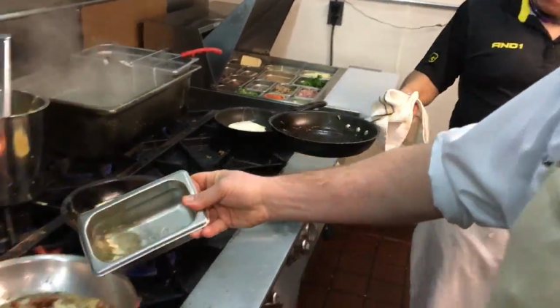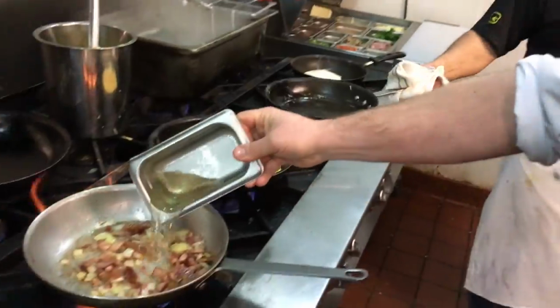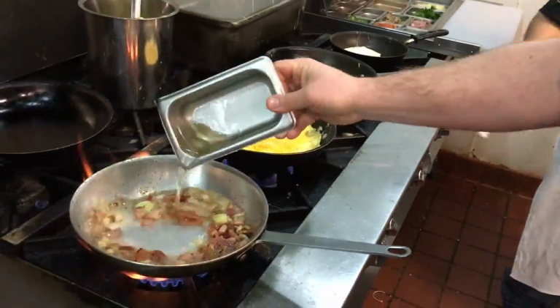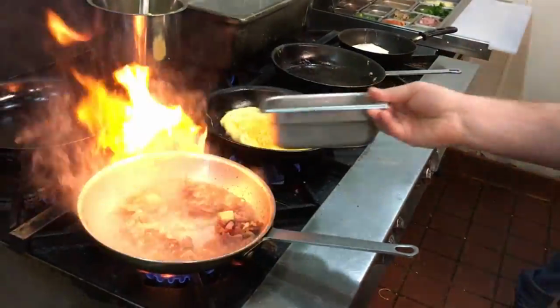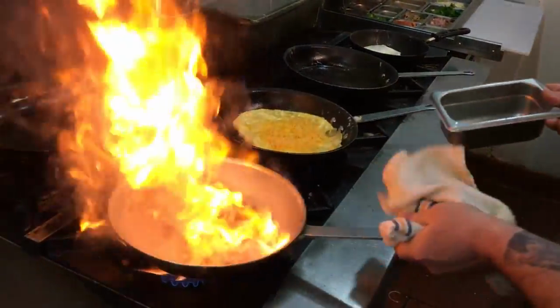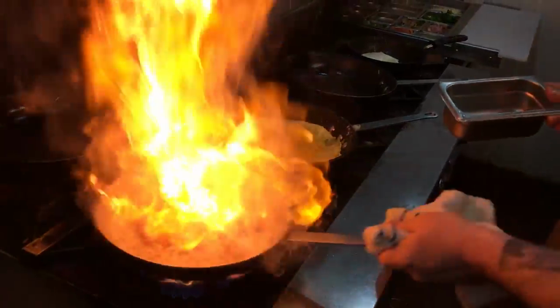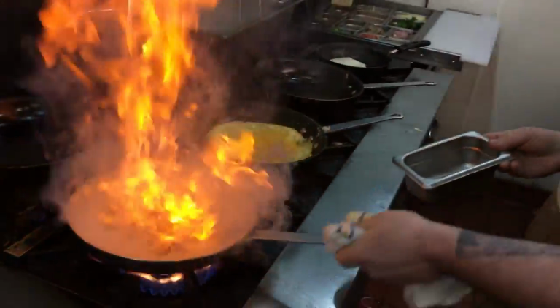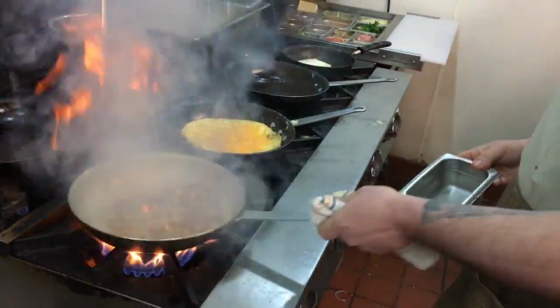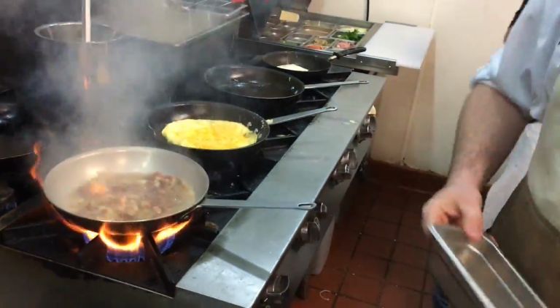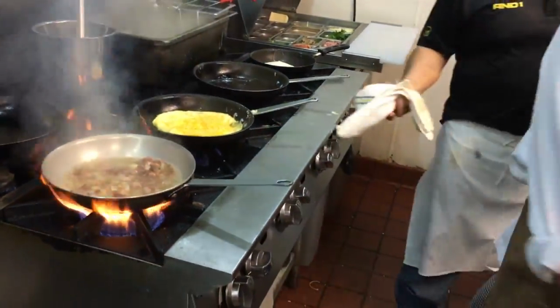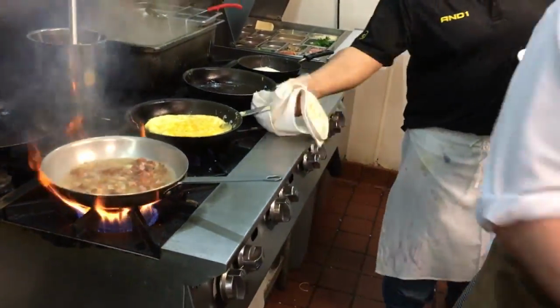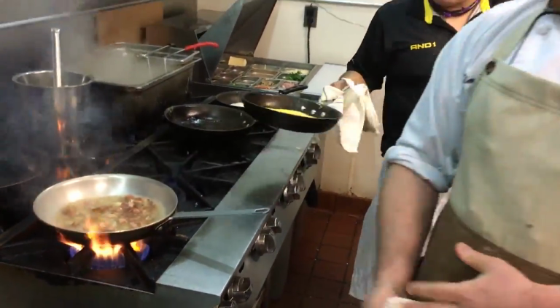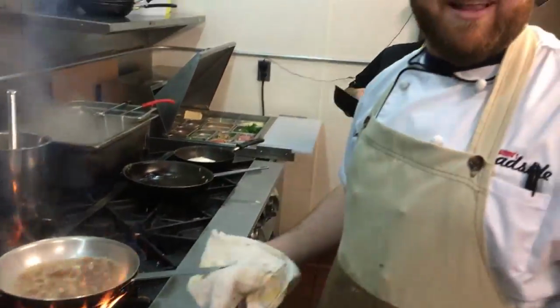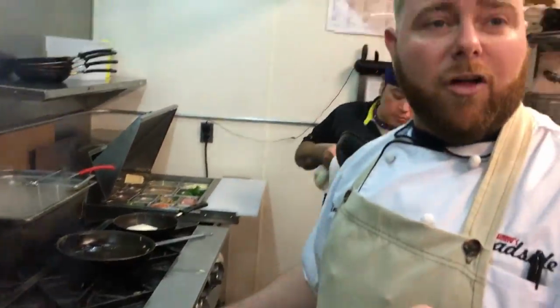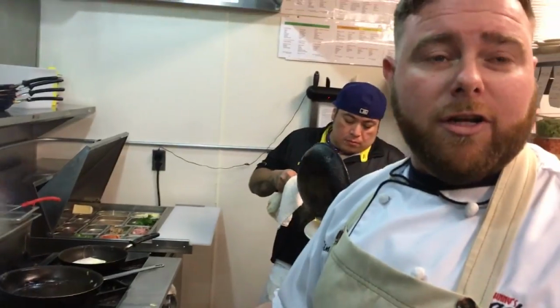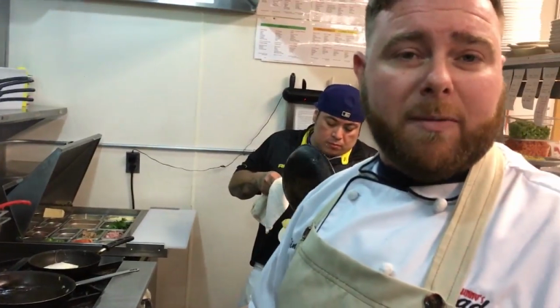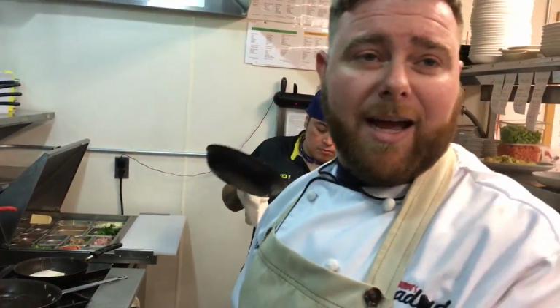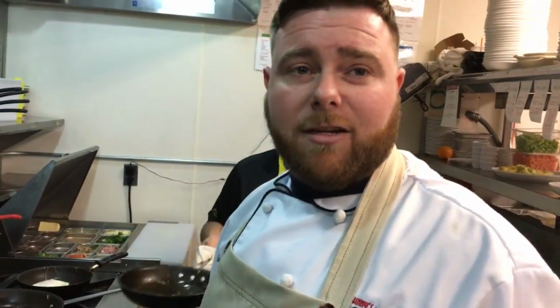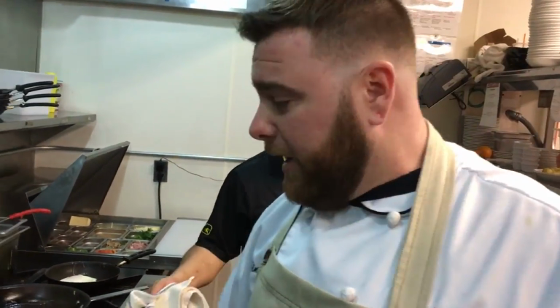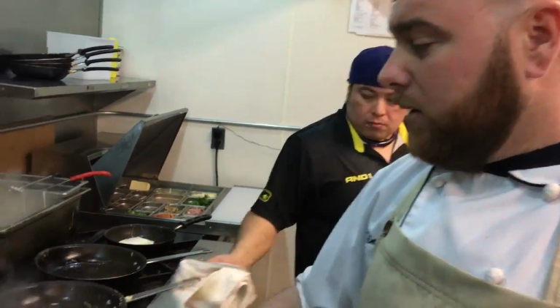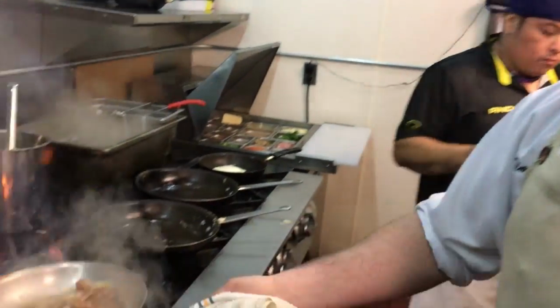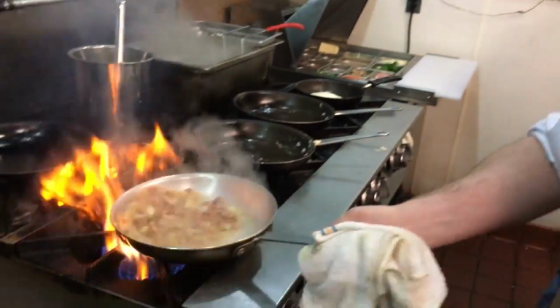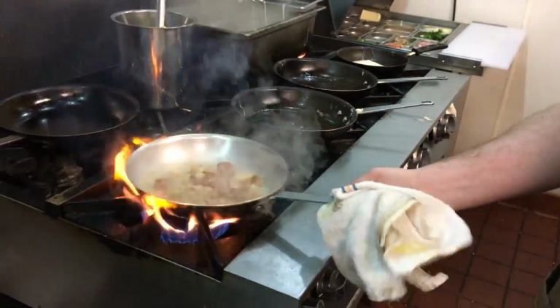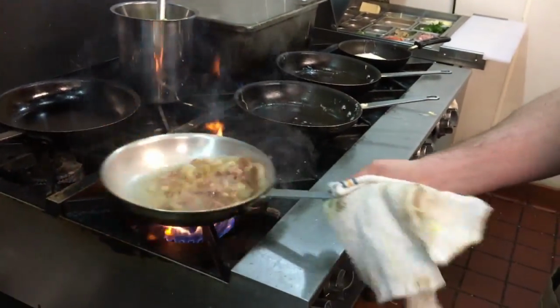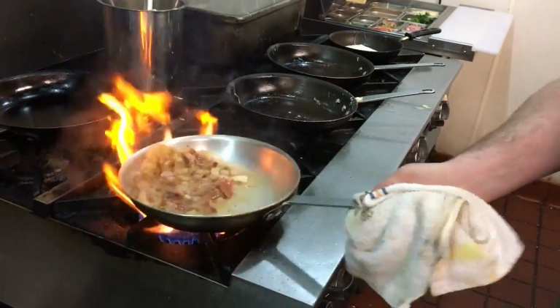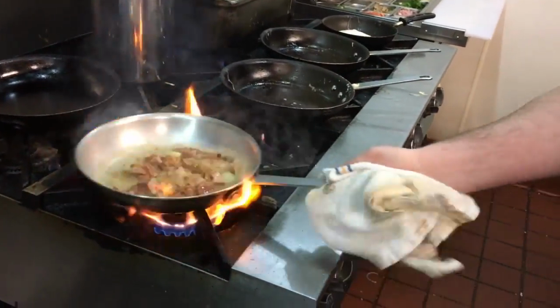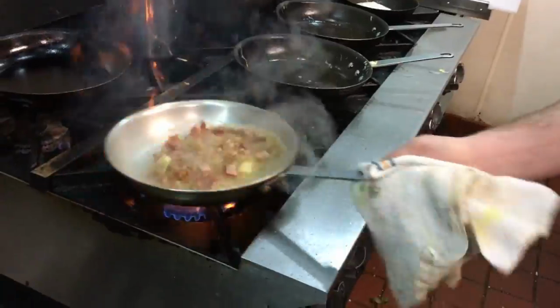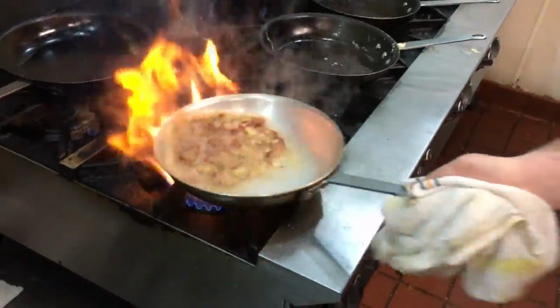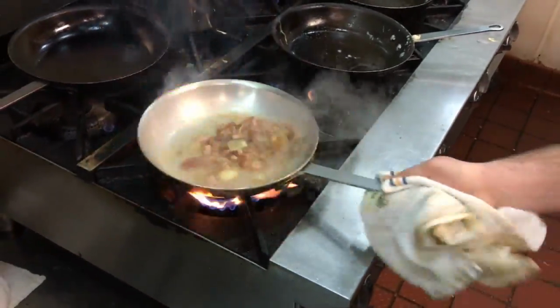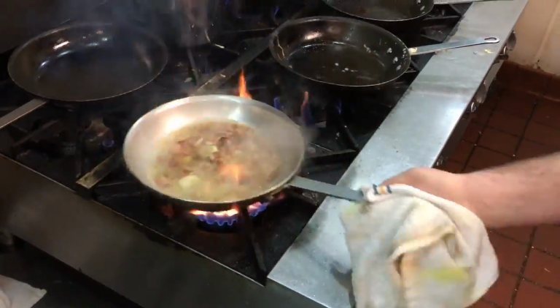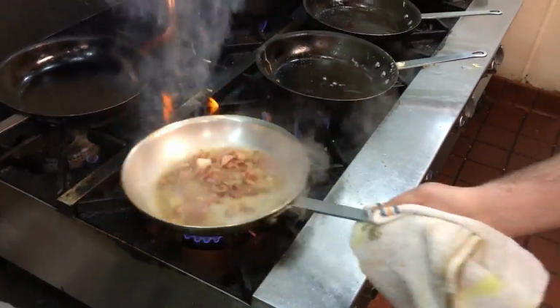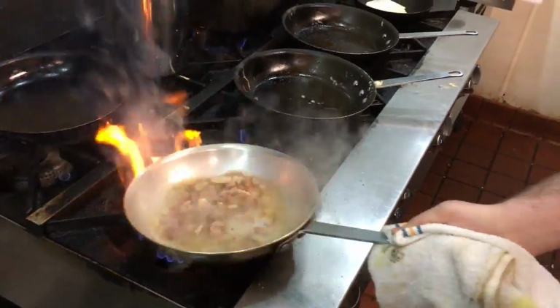We're going to add some white wine to the pan. Basically, you're deglazing all those good crispy bits that got stuck to the pan. You really want to cook that alcohol off.